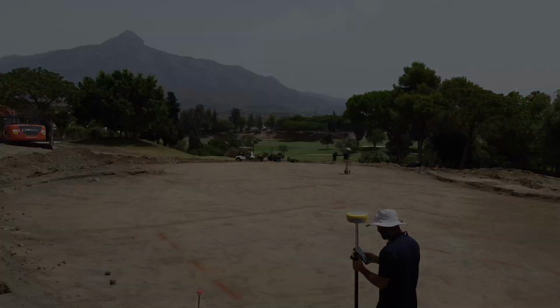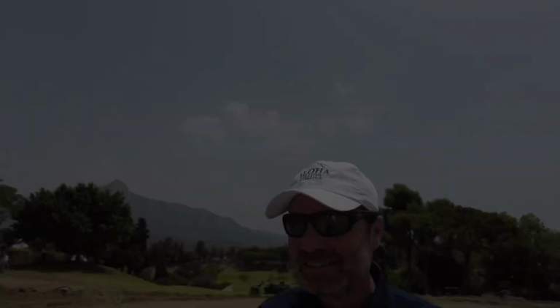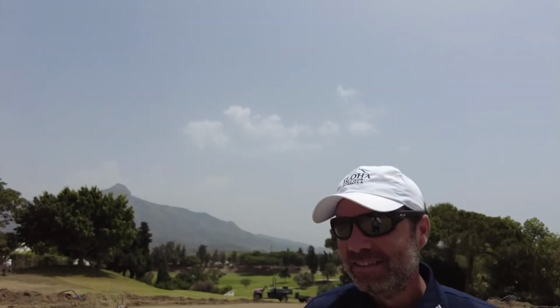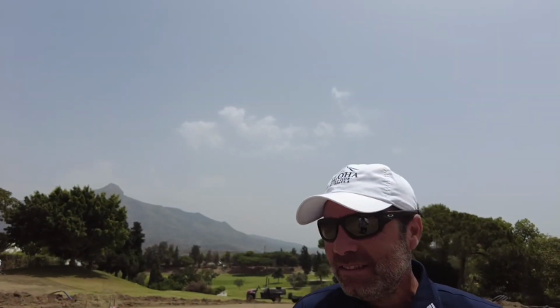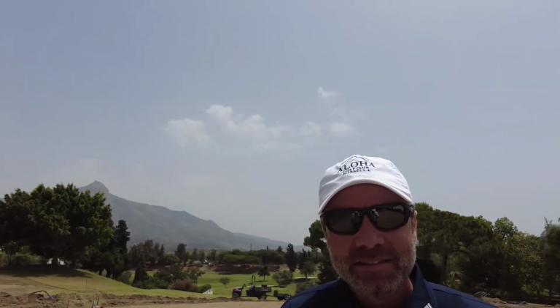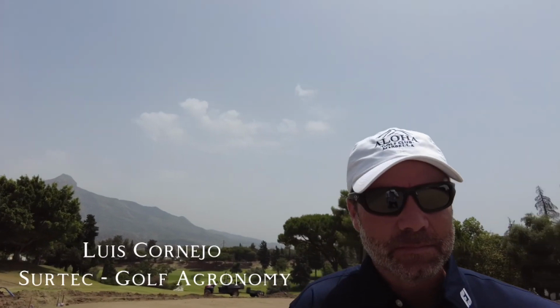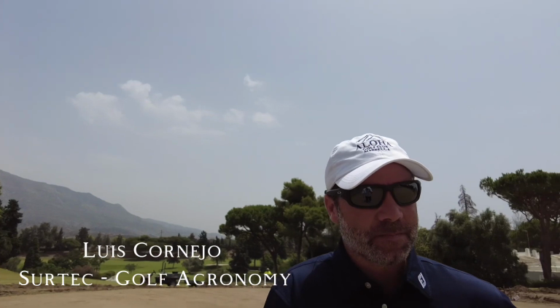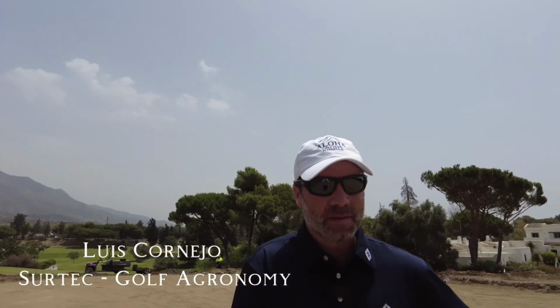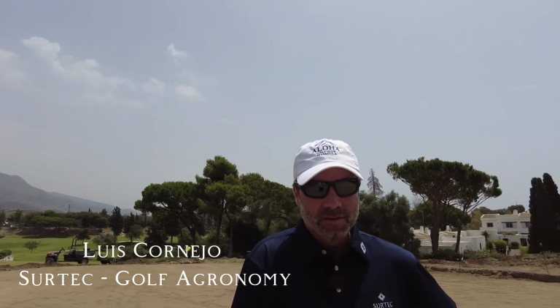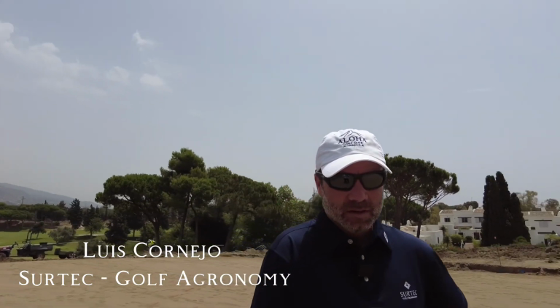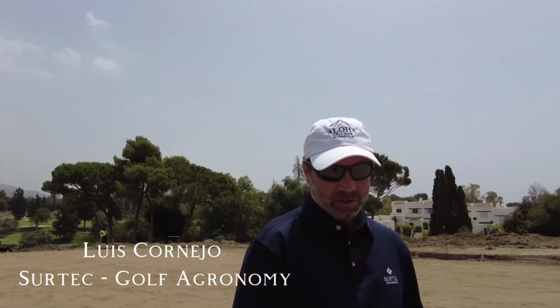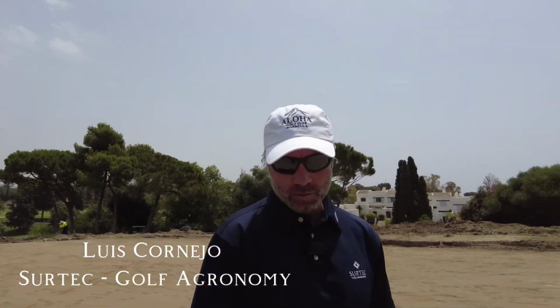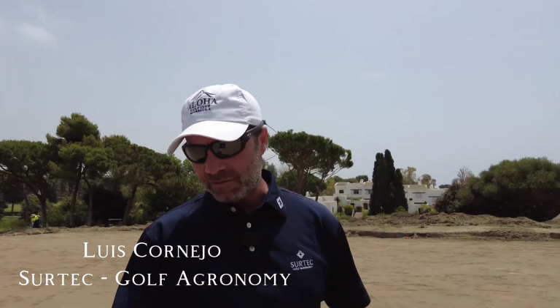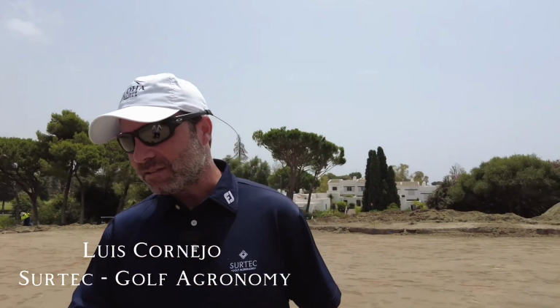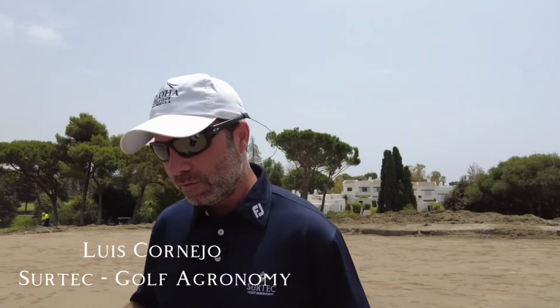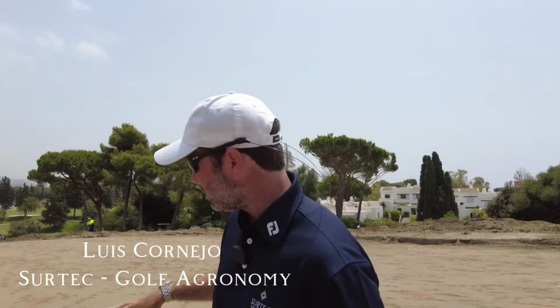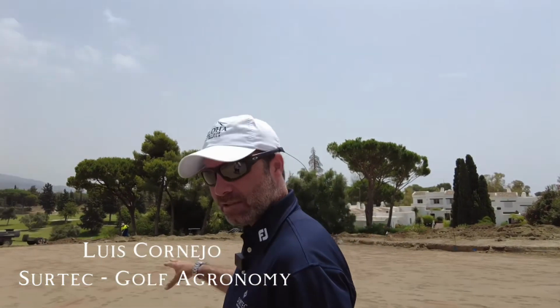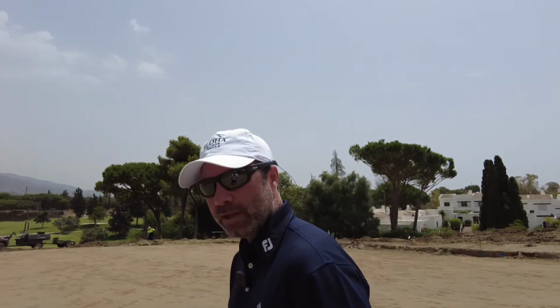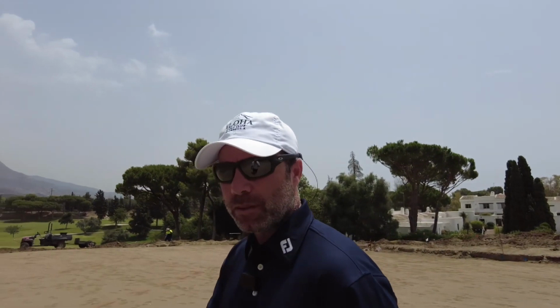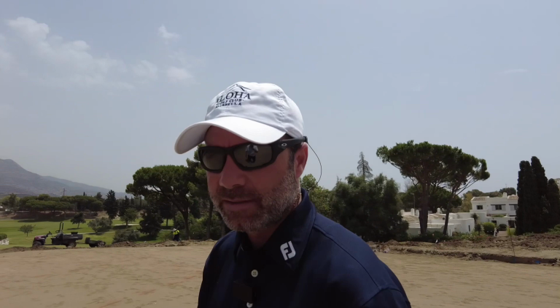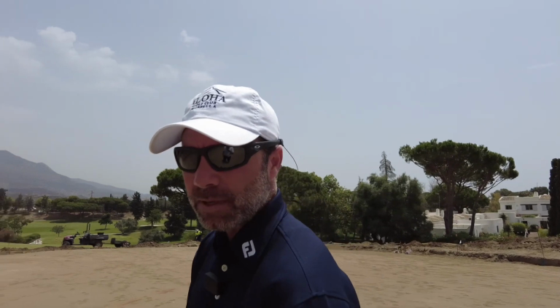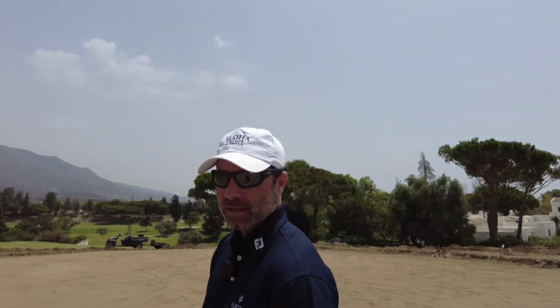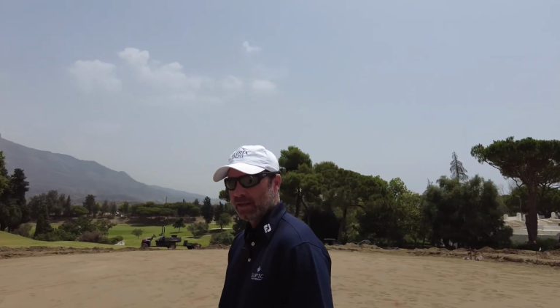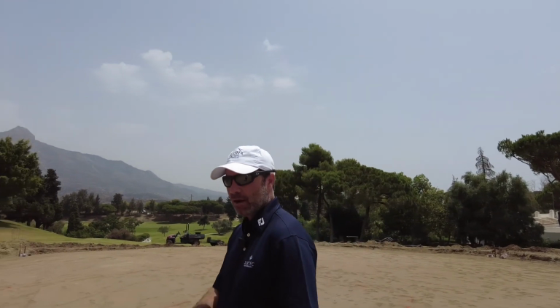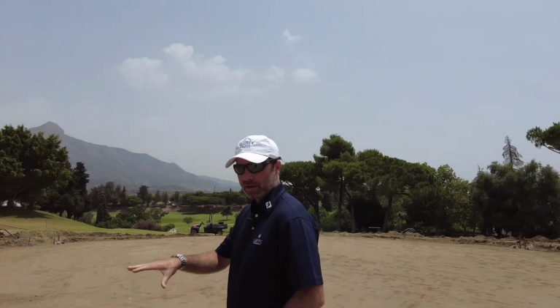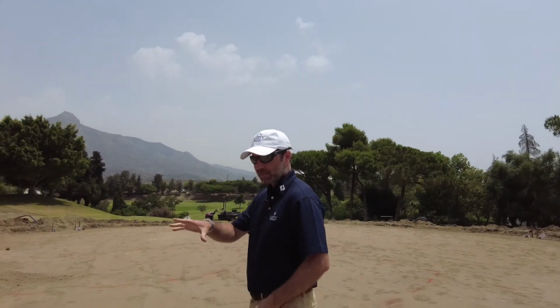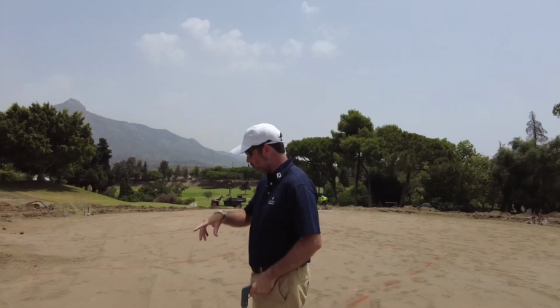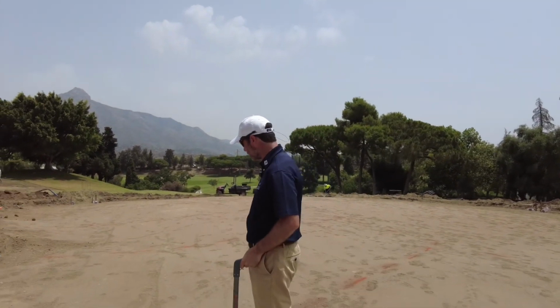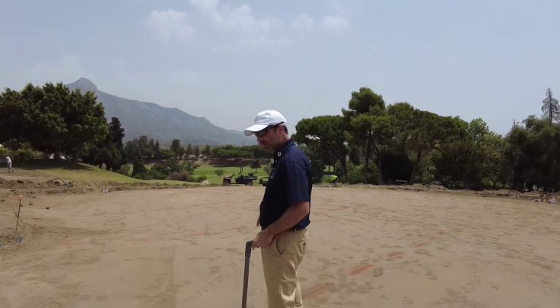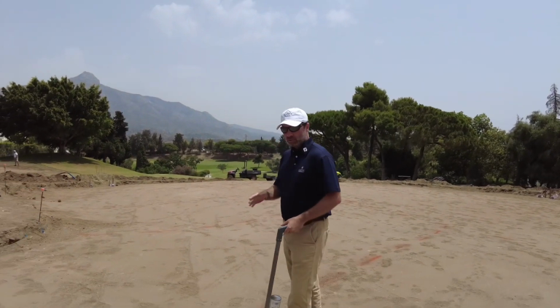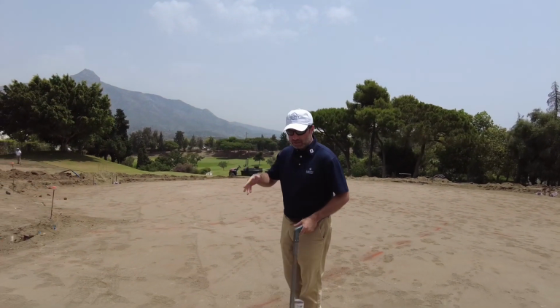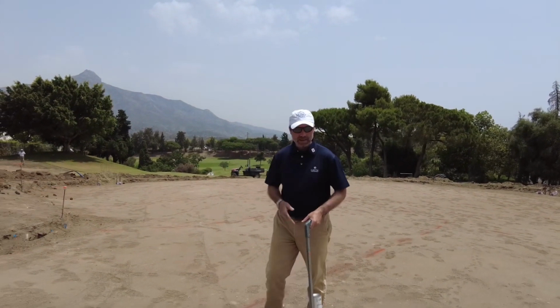Tell us about the drainage process here on the greens at the Lojo. So we have just approved this subgrade with Tim and now we are starting to mark the drainage layout.